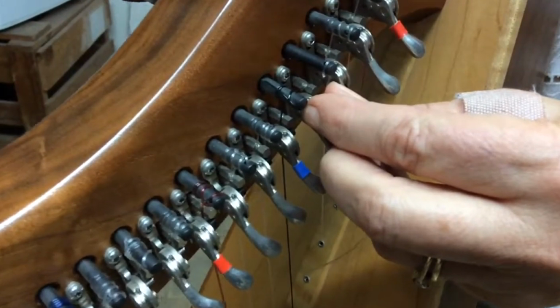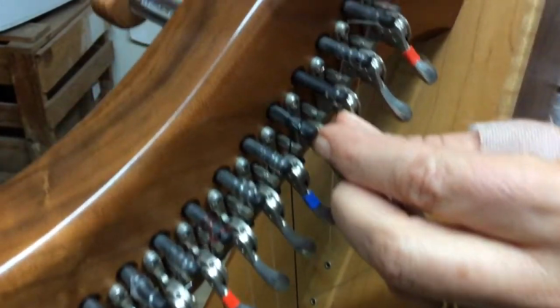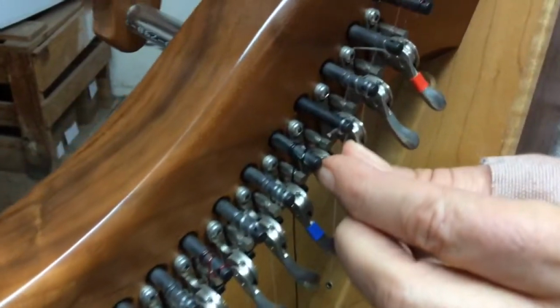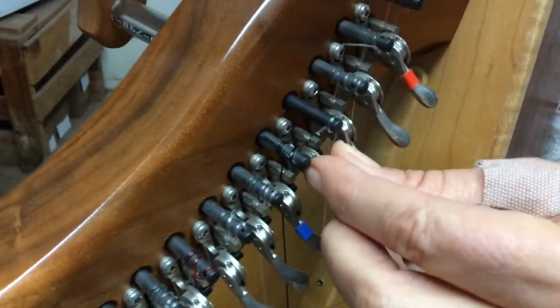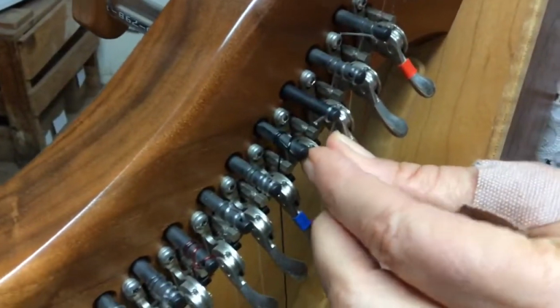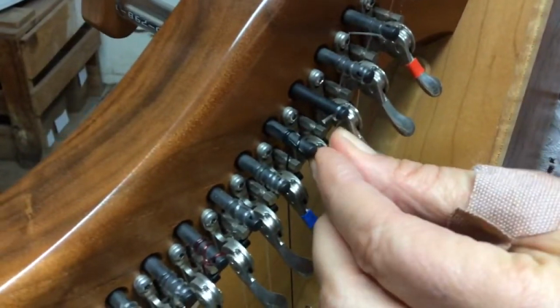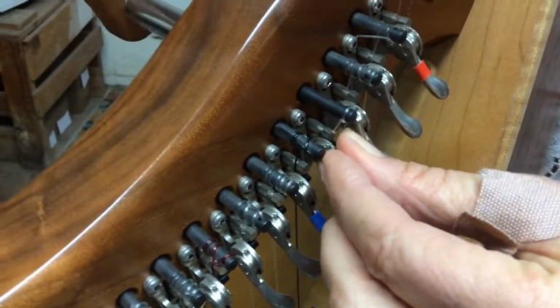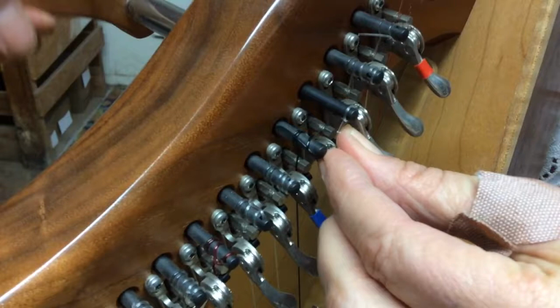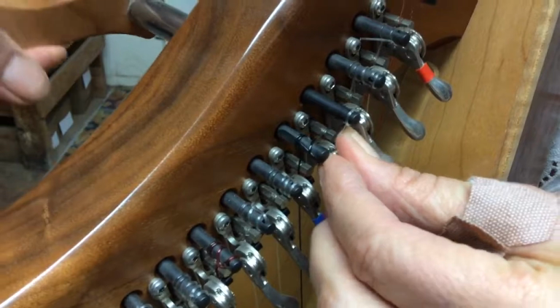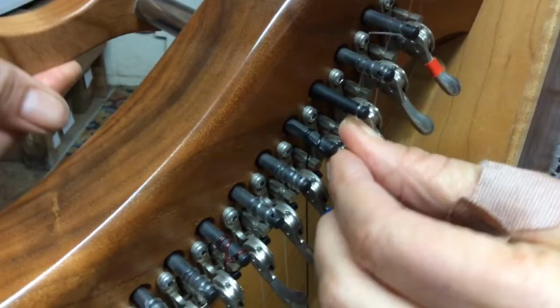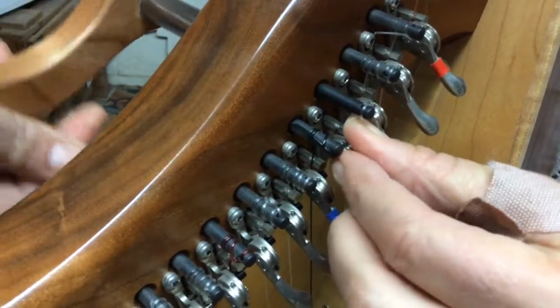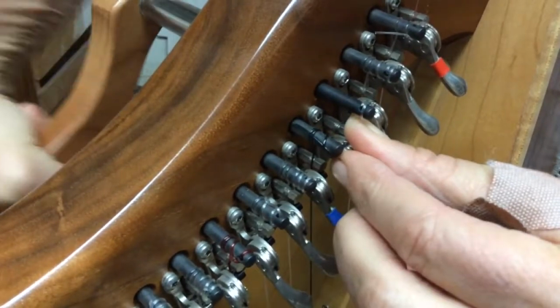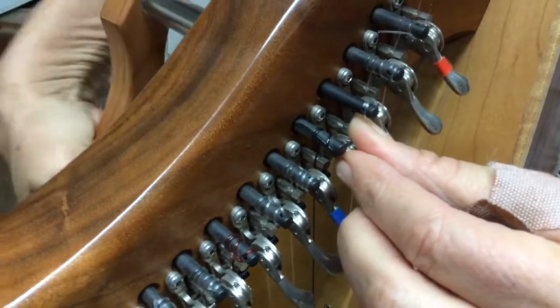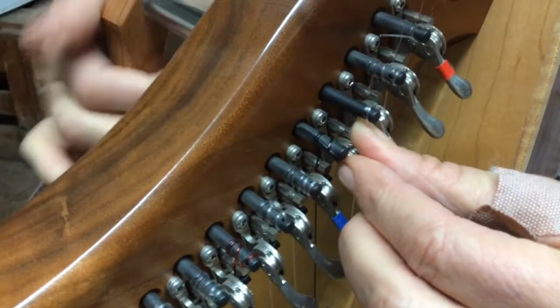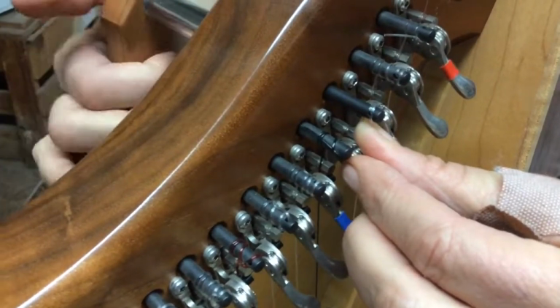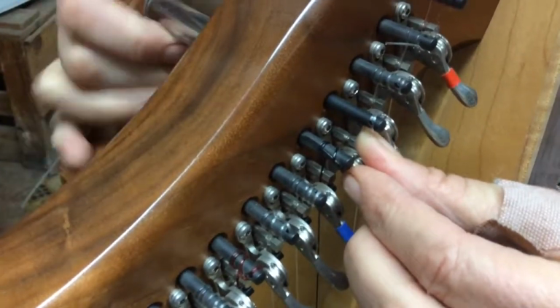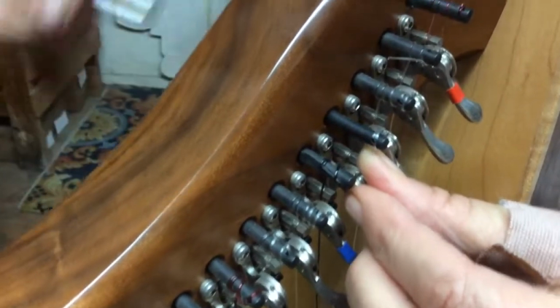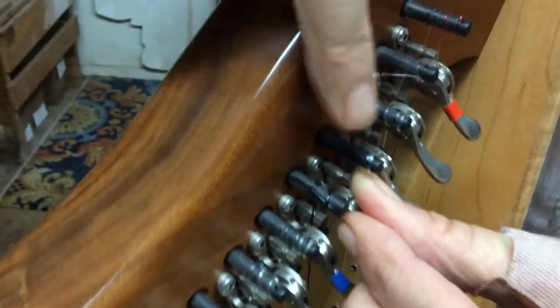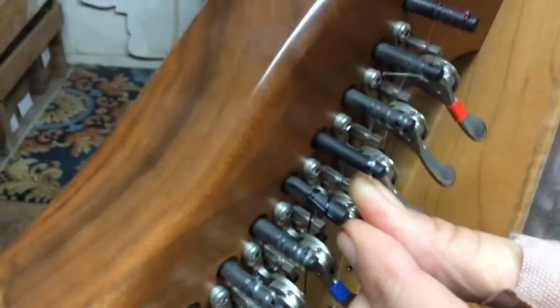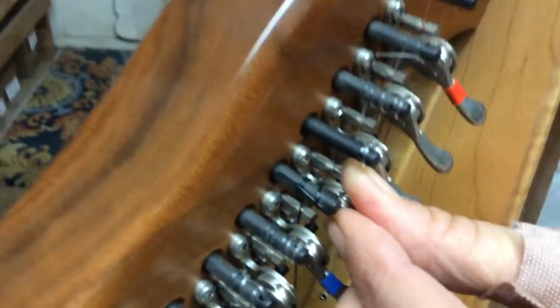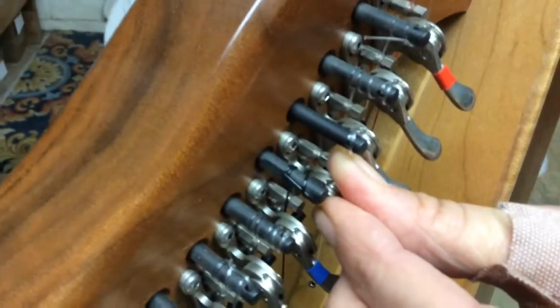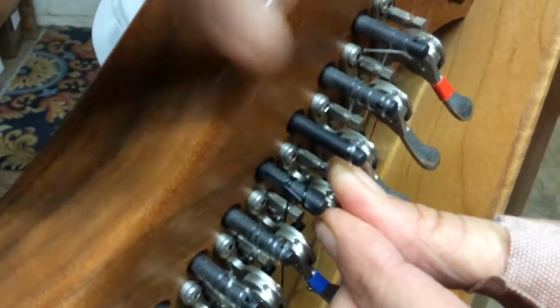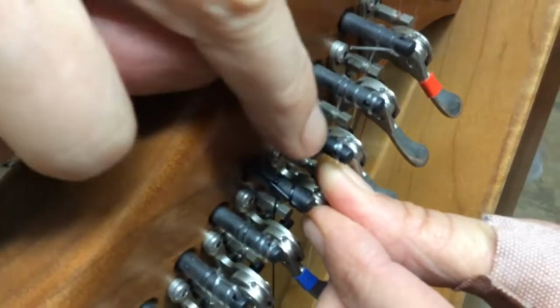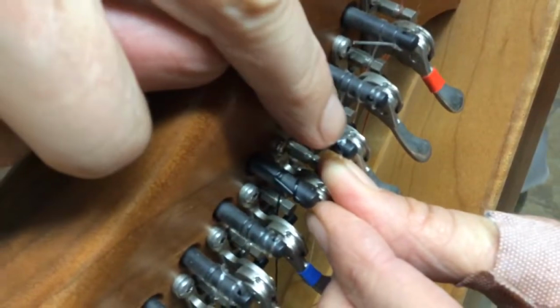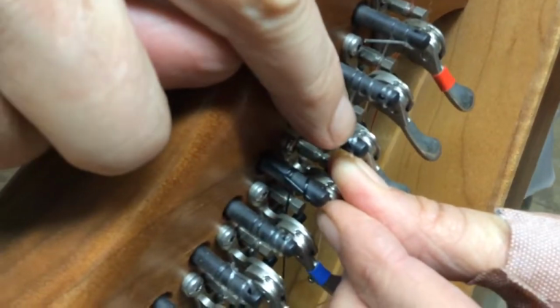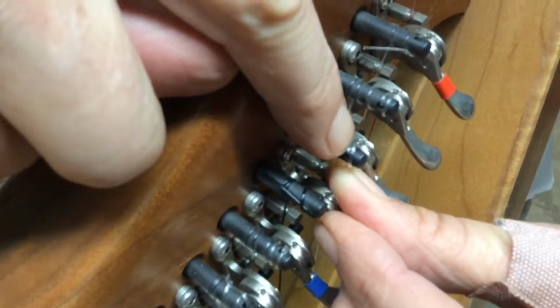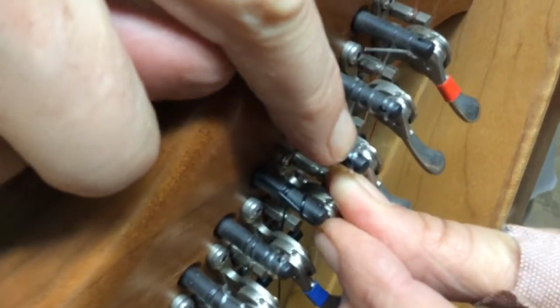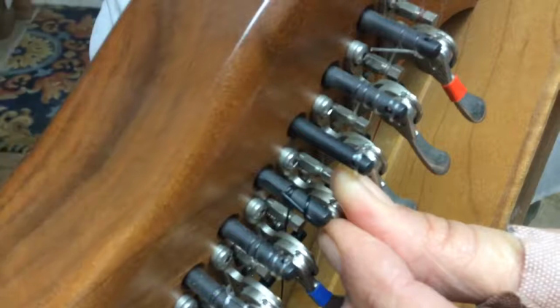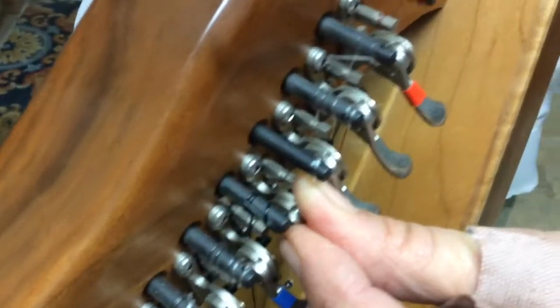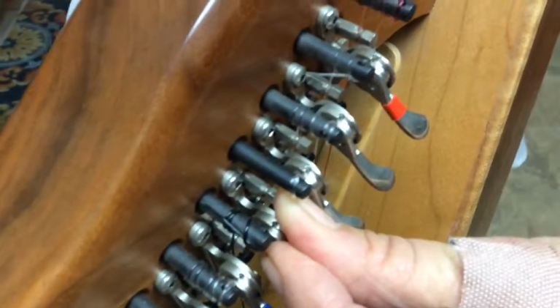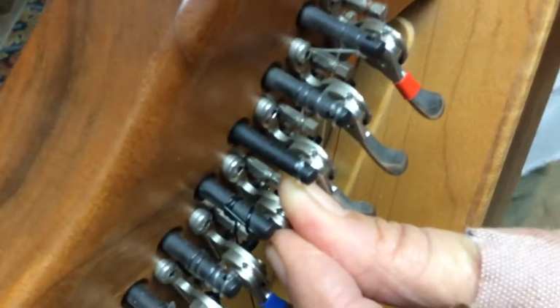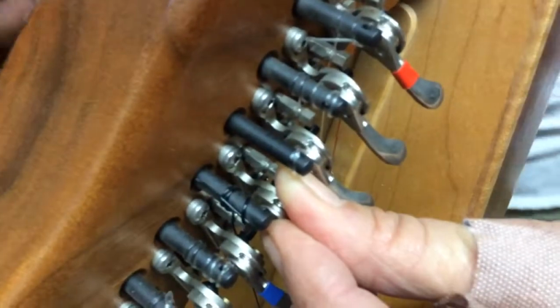Second time around, I want to criss-cross it over the top, making a little criss-cross right here. You can see it crosses over right there.